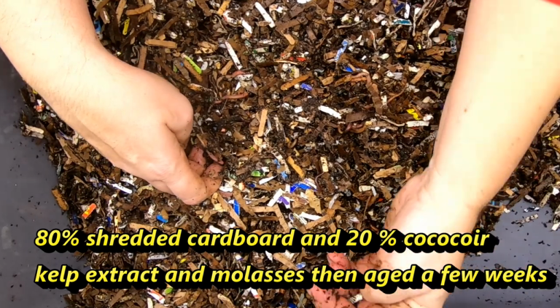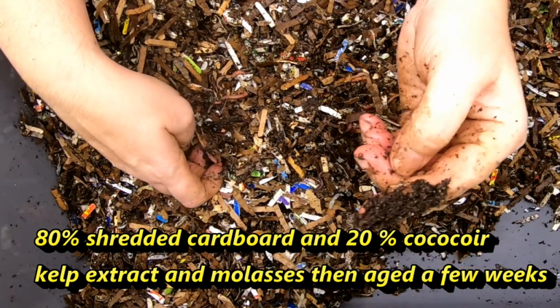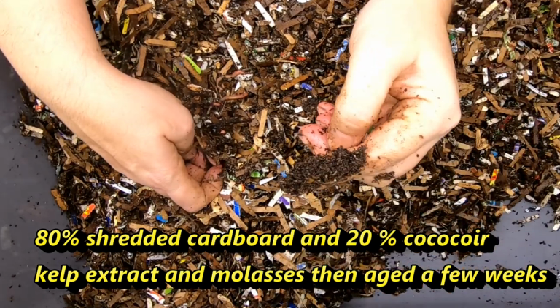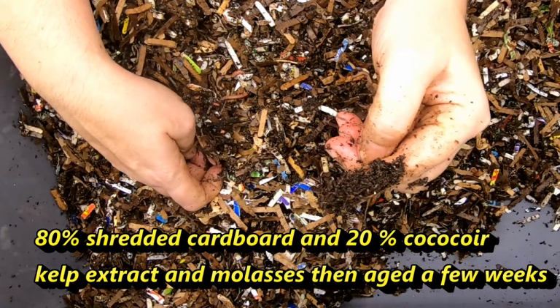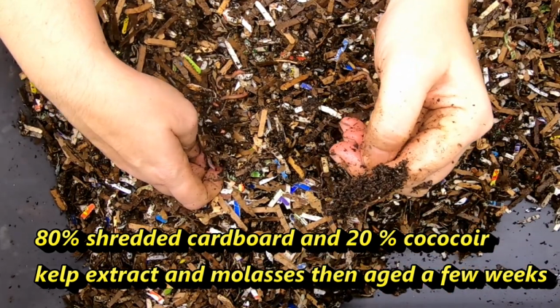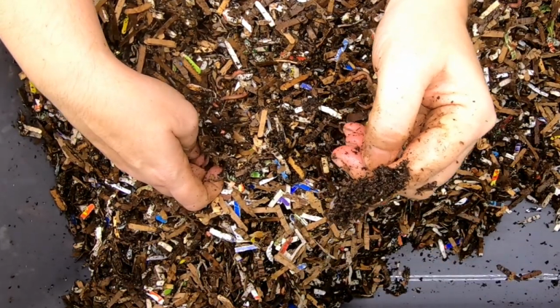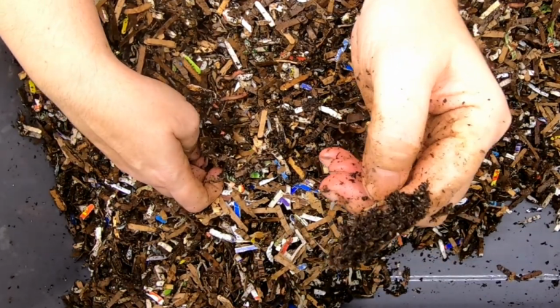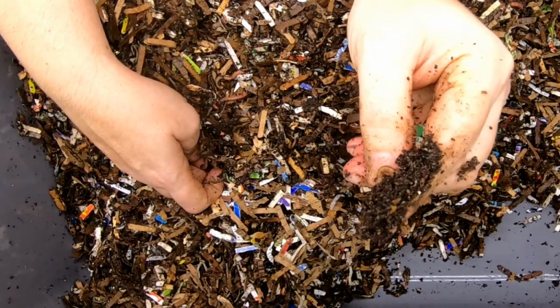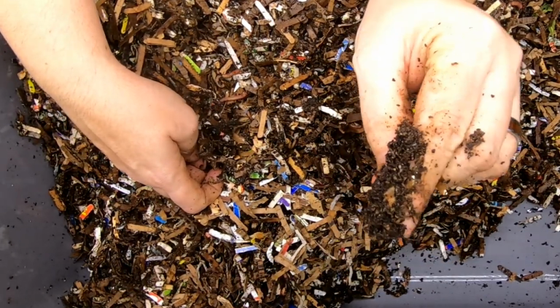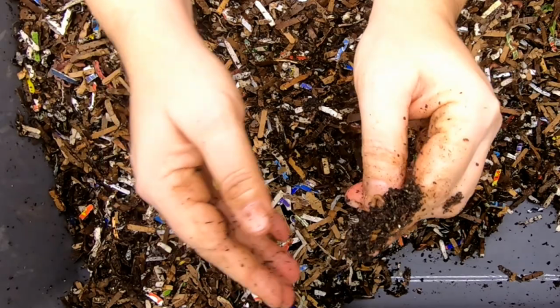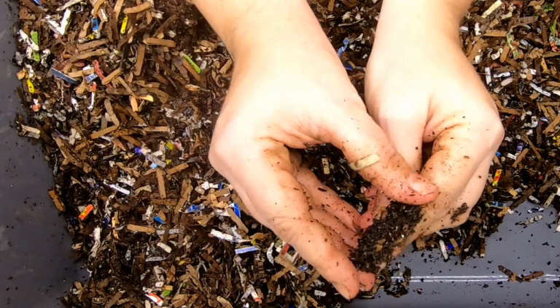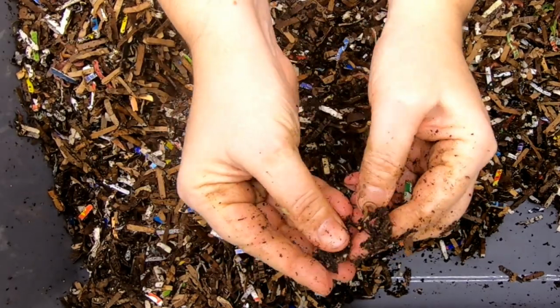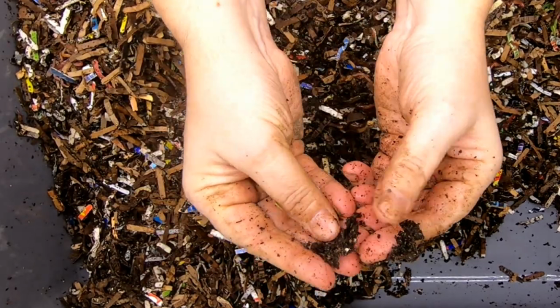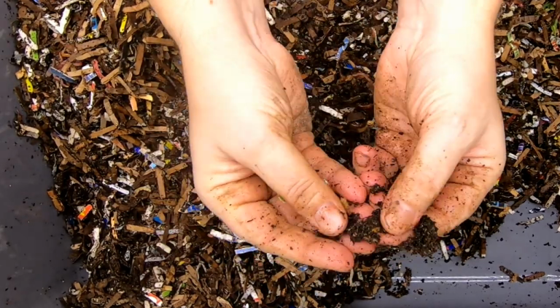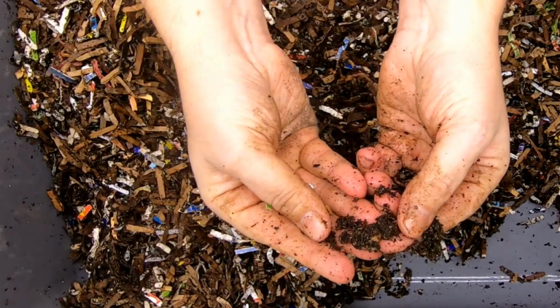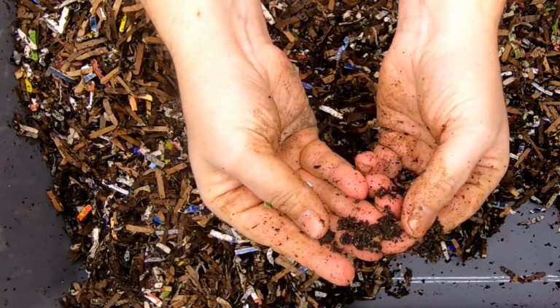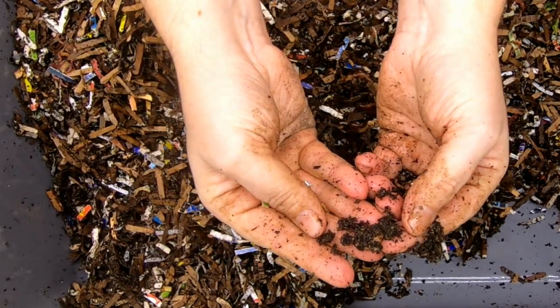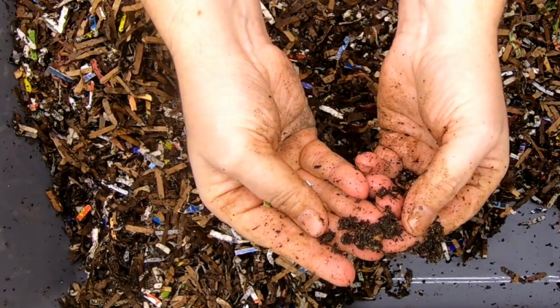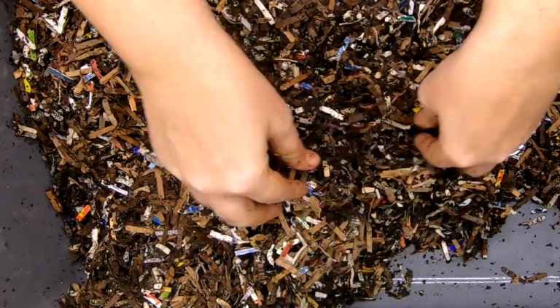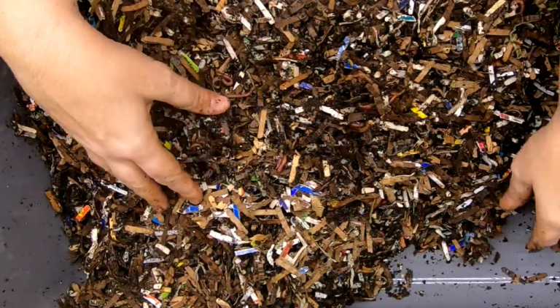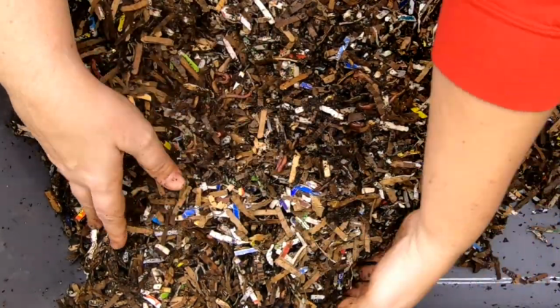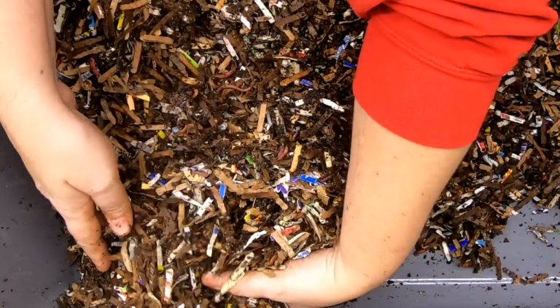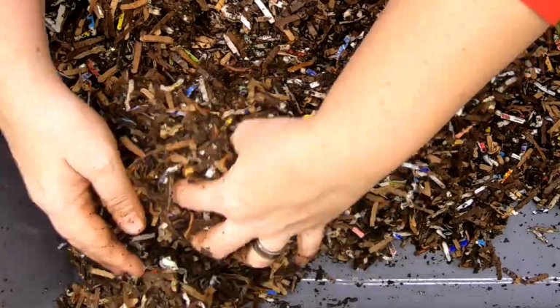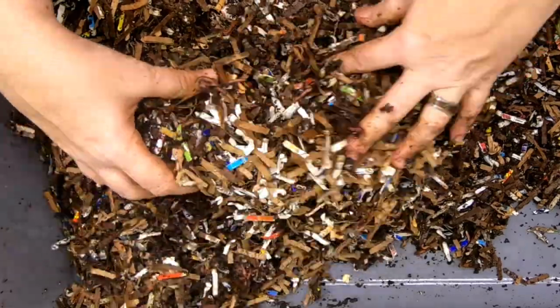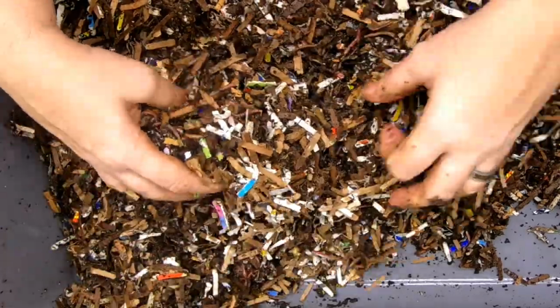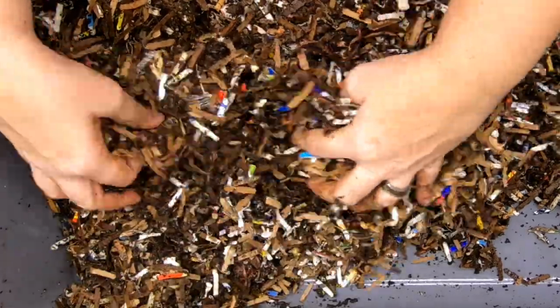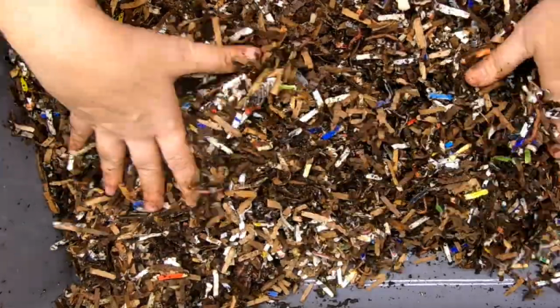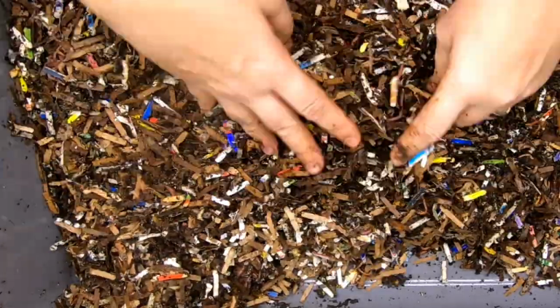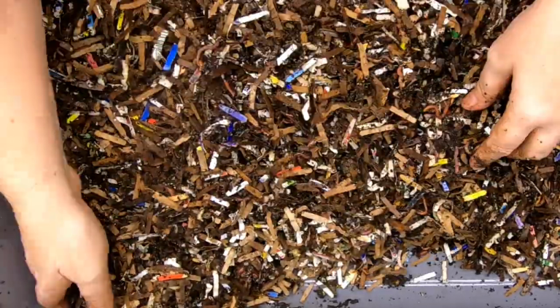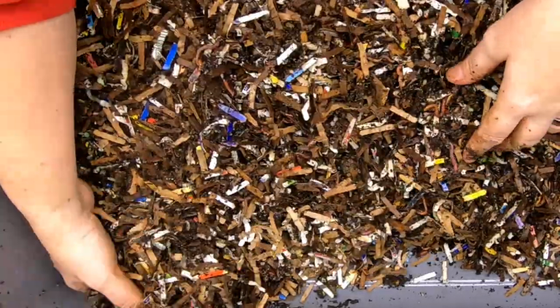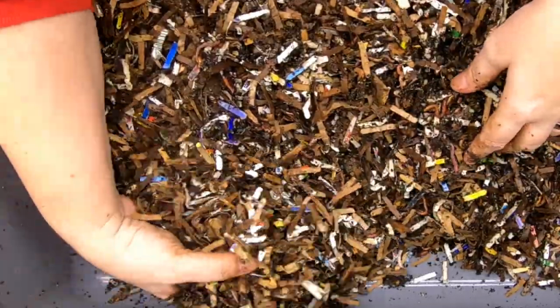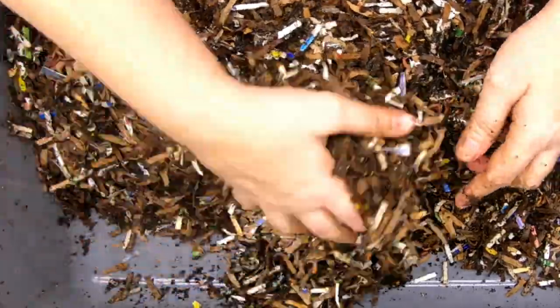And look — we have made castings. So they are definitely not prevented from eating by not having the grit.